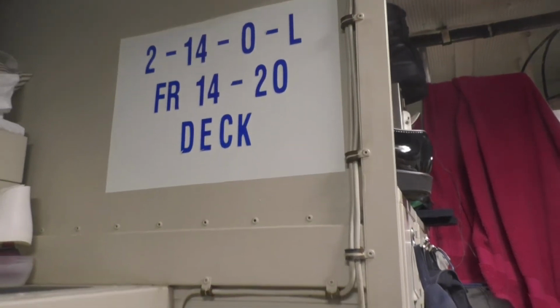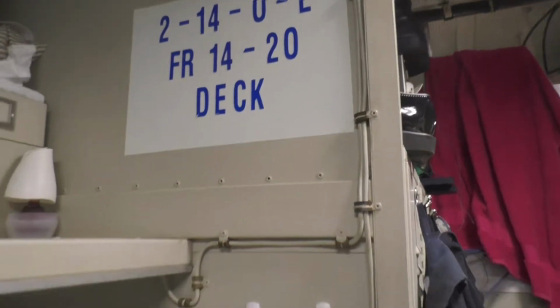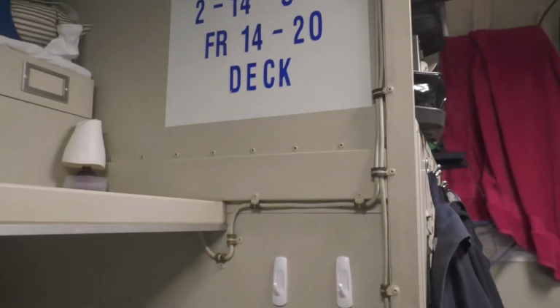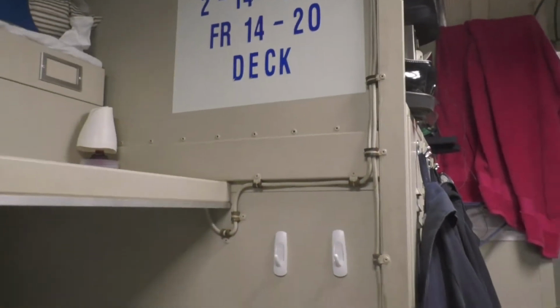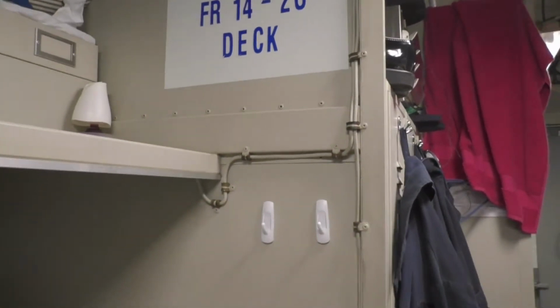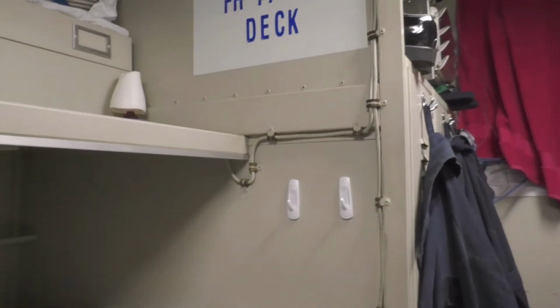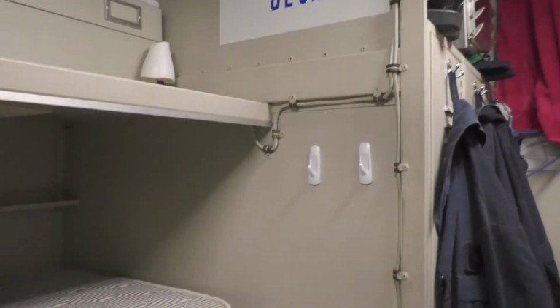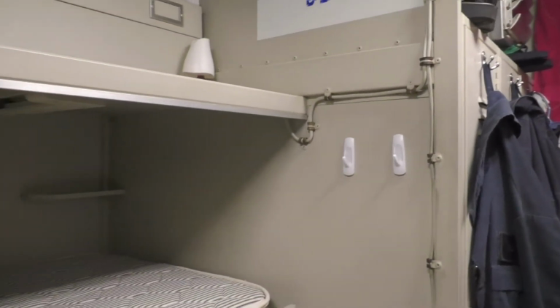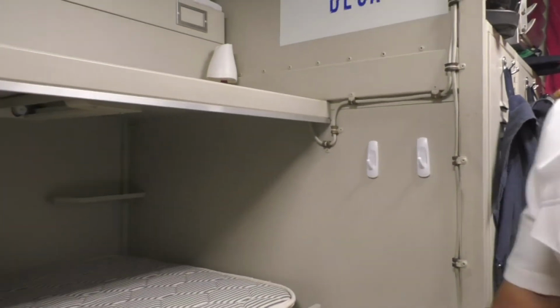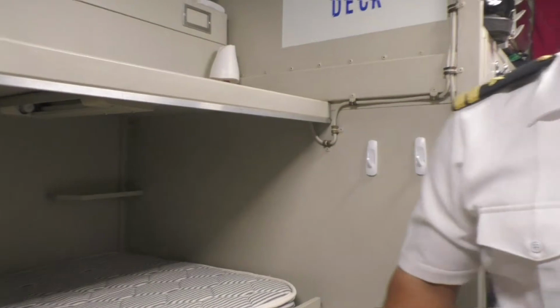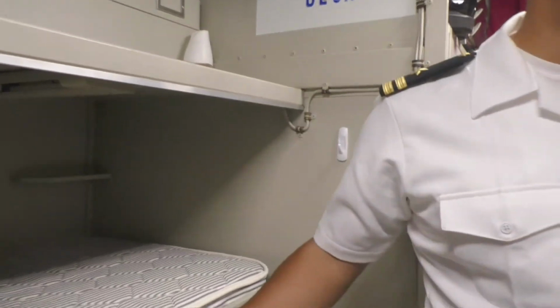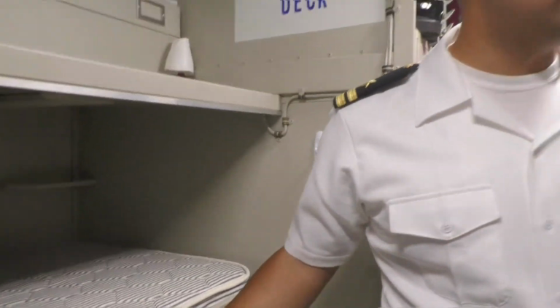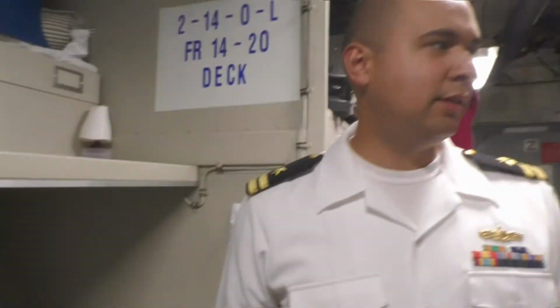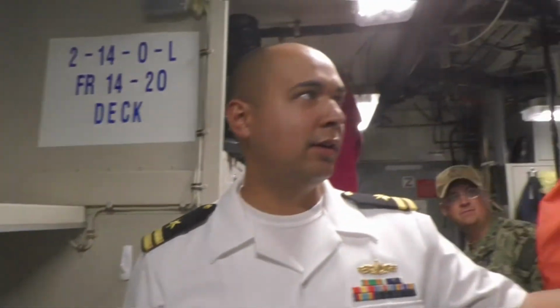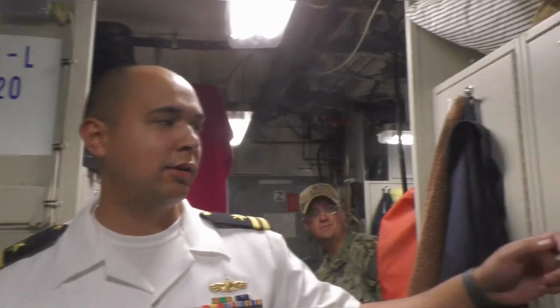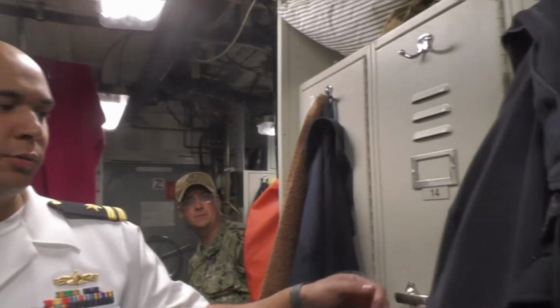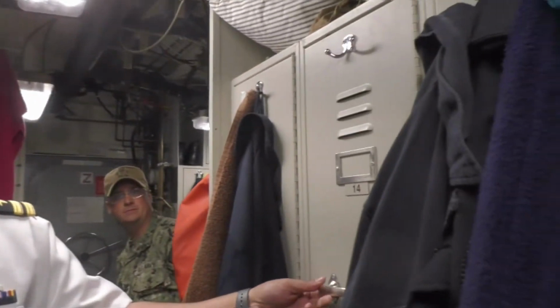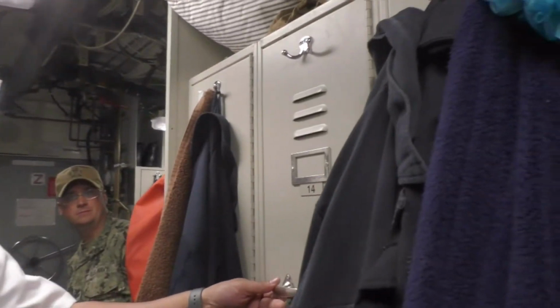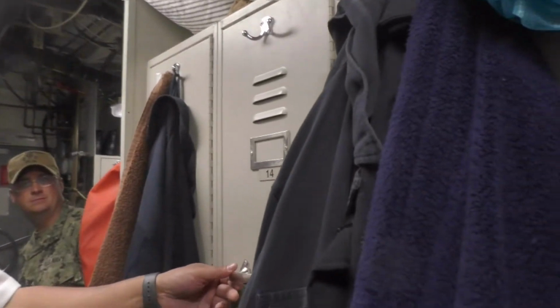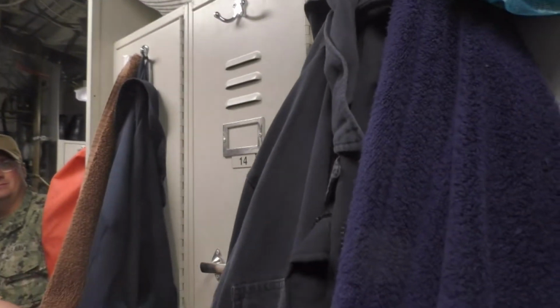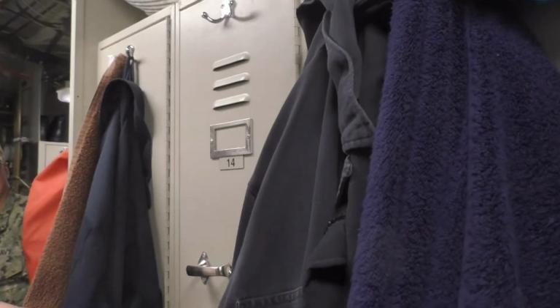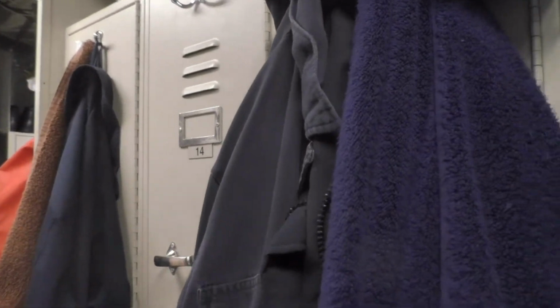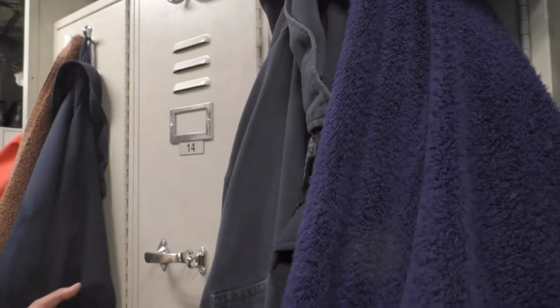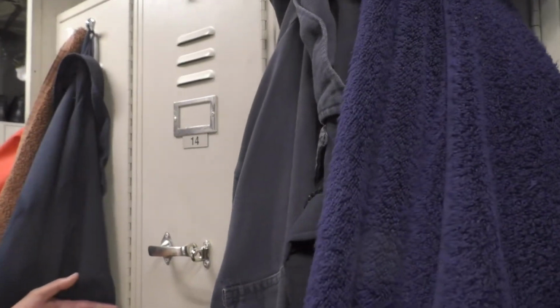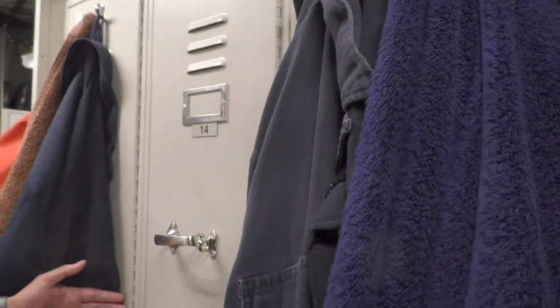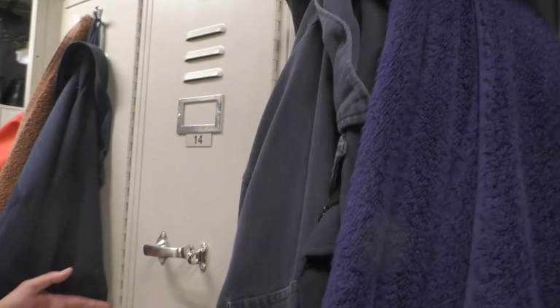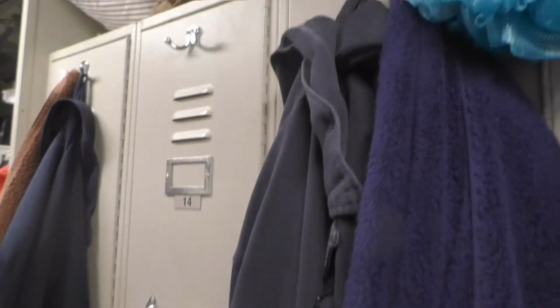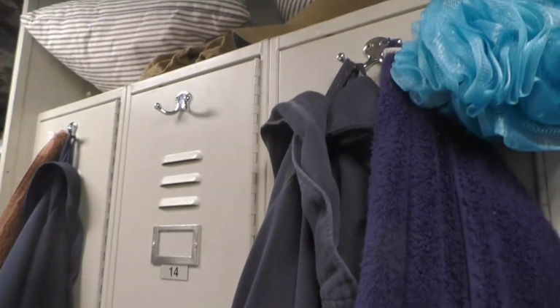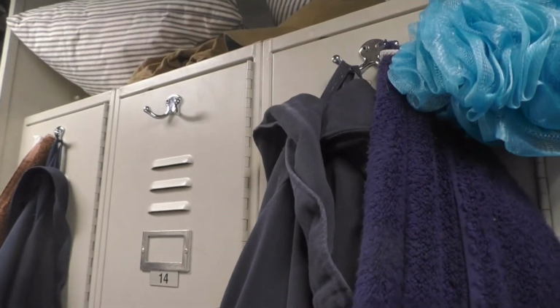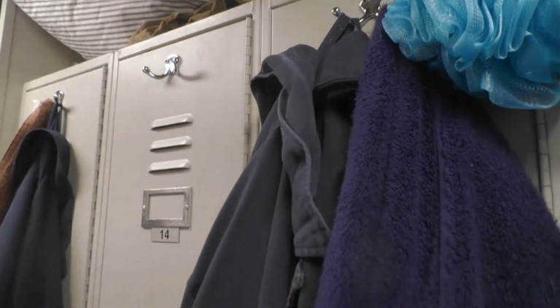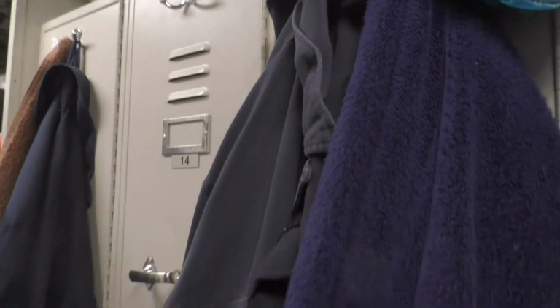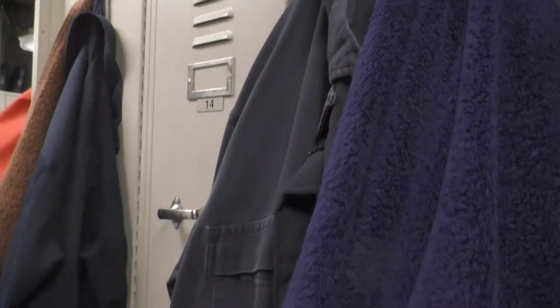So do you get a locker too? Yes. And a locker as well — just your standard locker, like a gym-size locker.